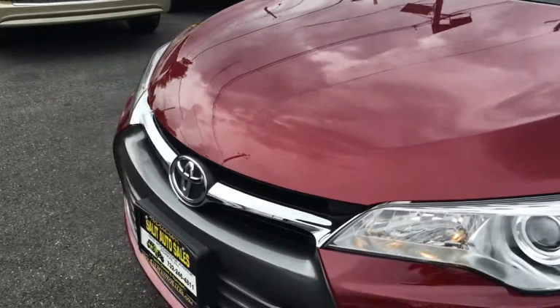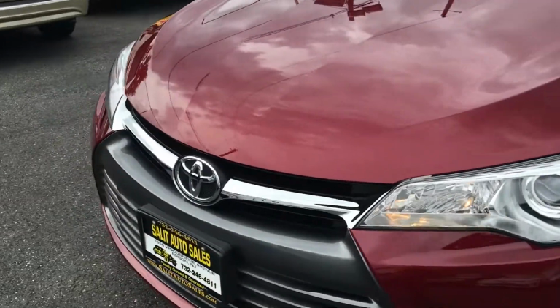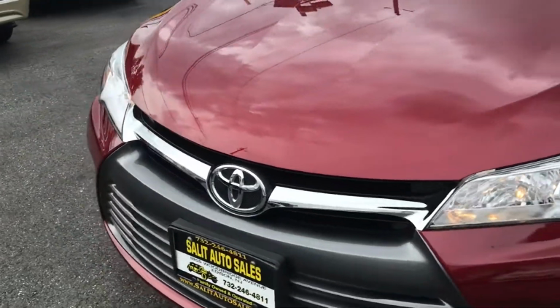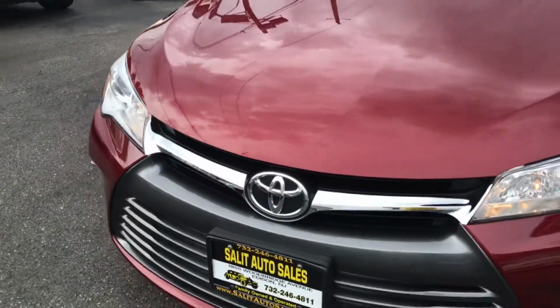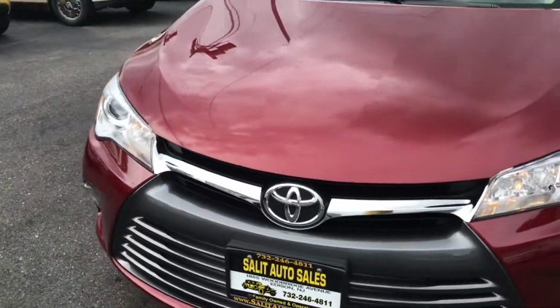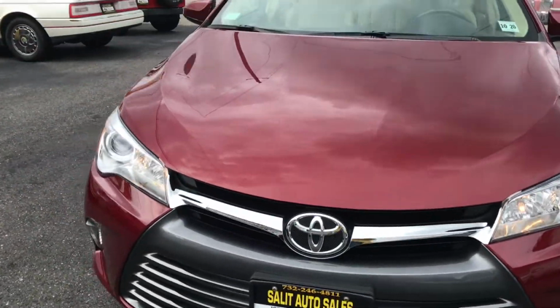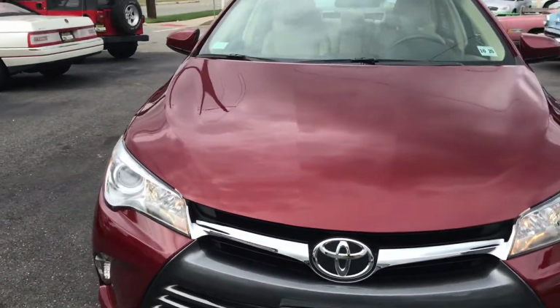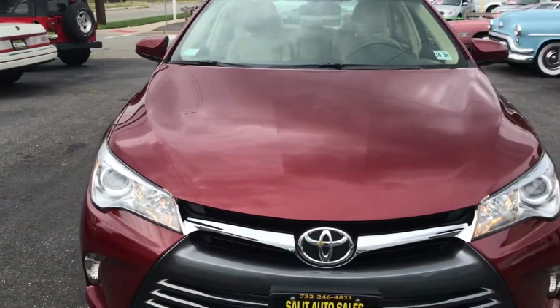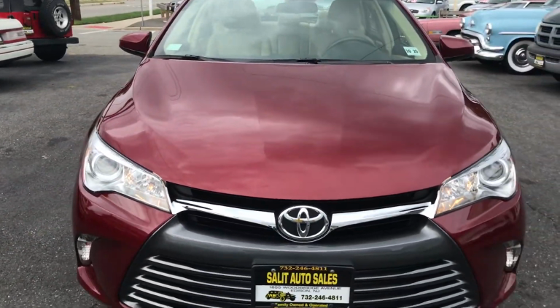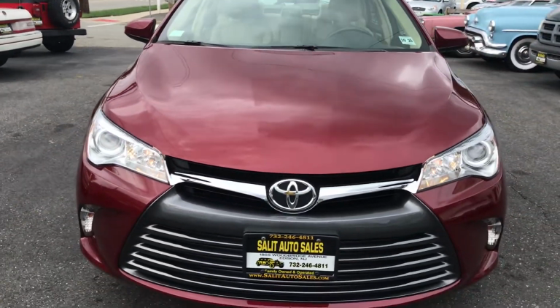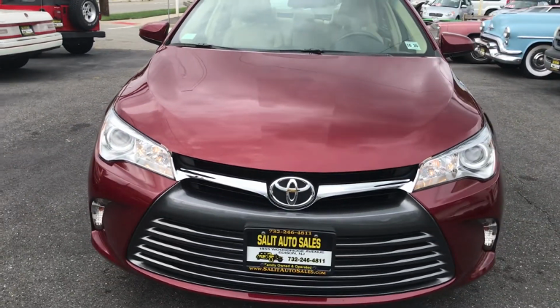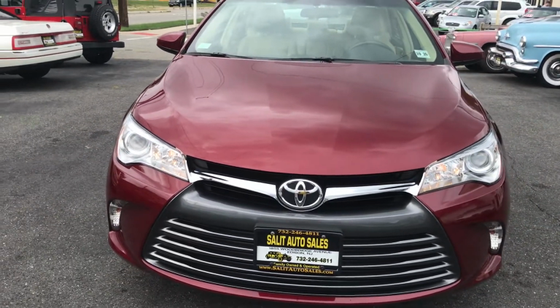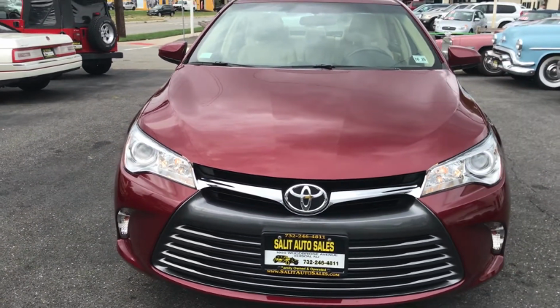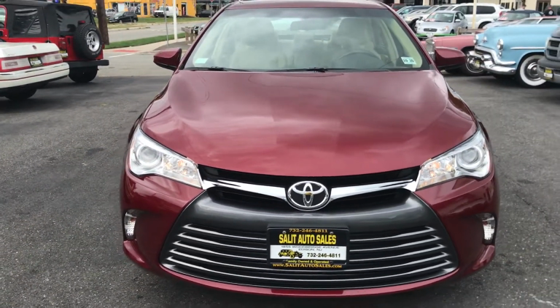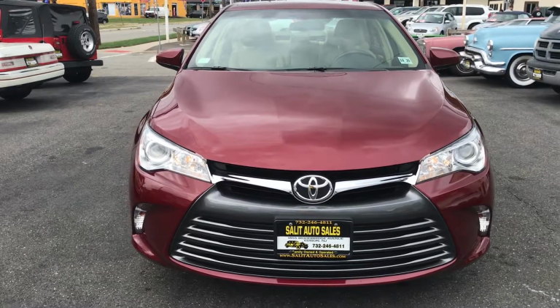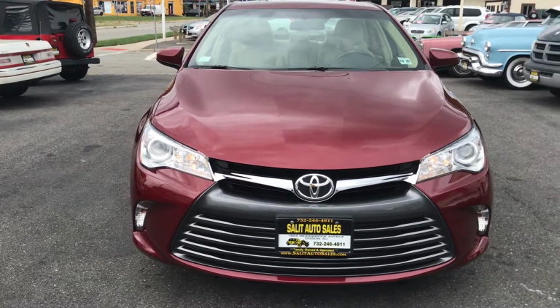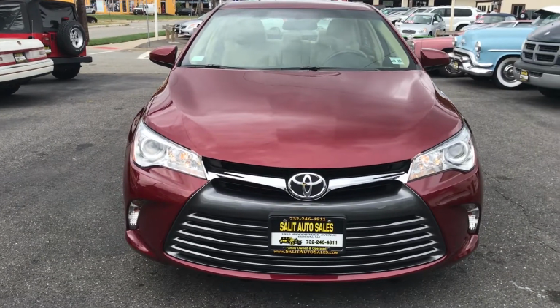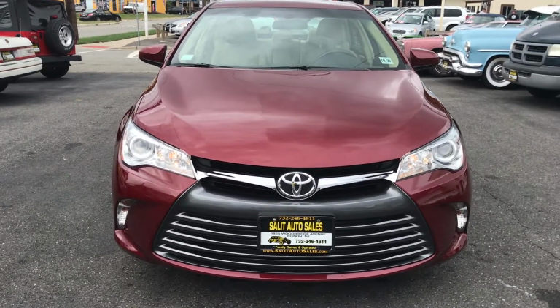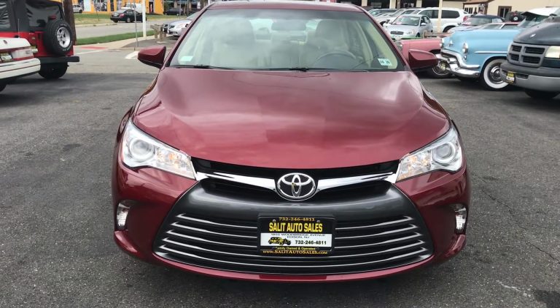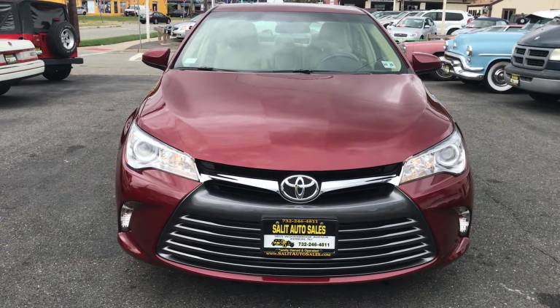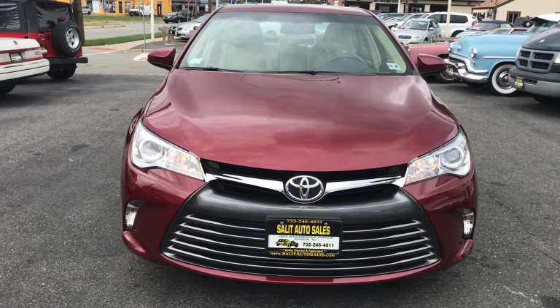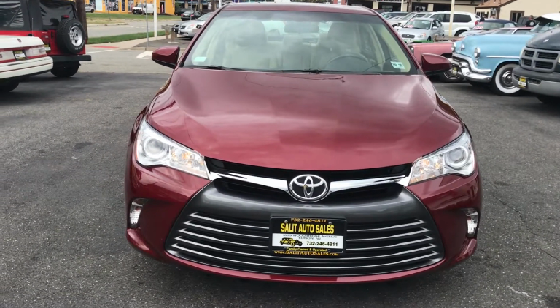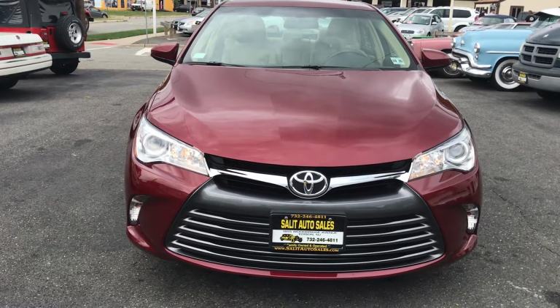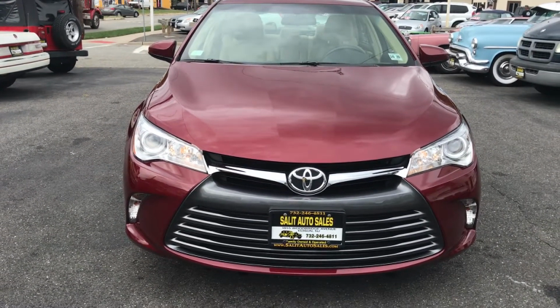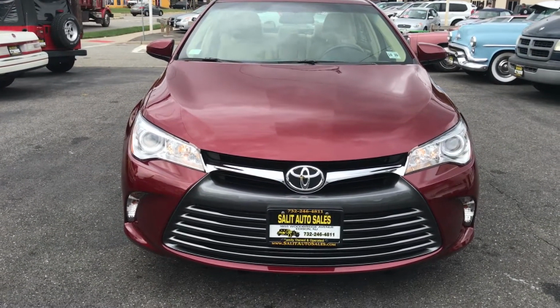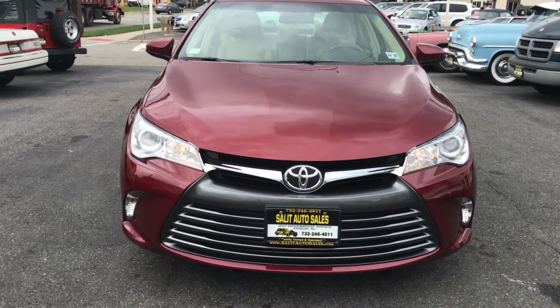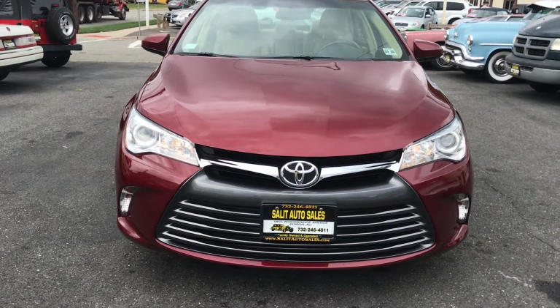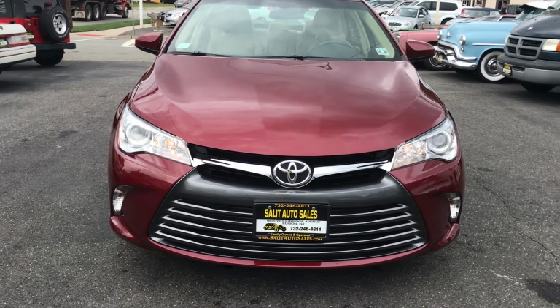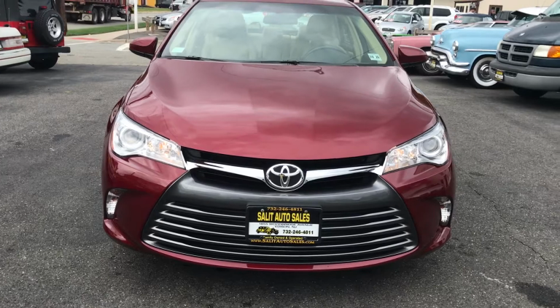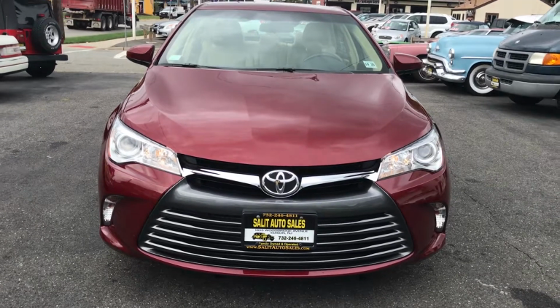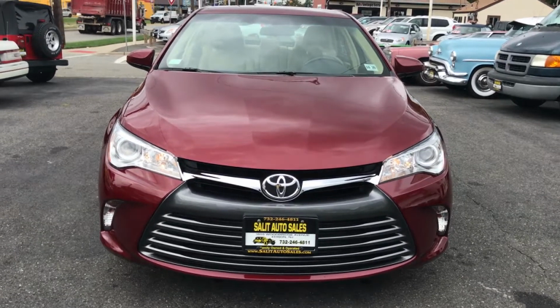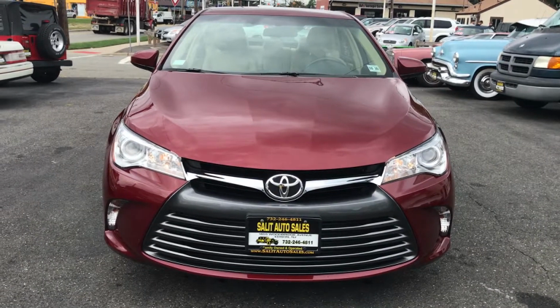With all that being said, thank you for watching the video. If you have any questions, please call me at area code 732-246-4811. Or on the web, you can chat and text with us at saladsordersells.com.